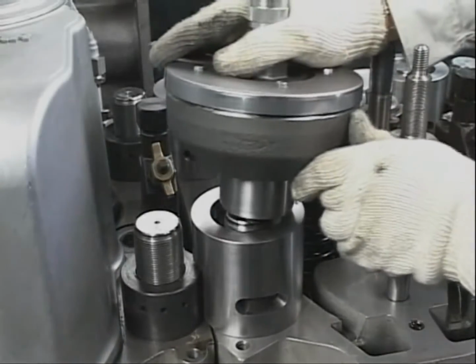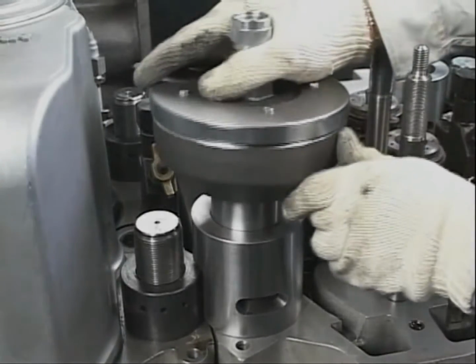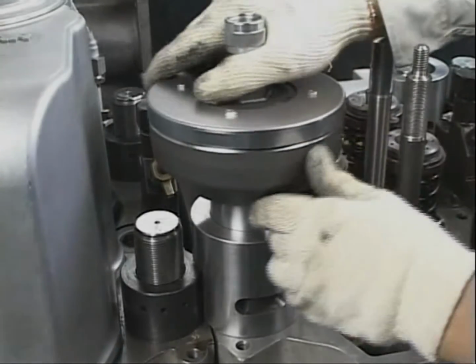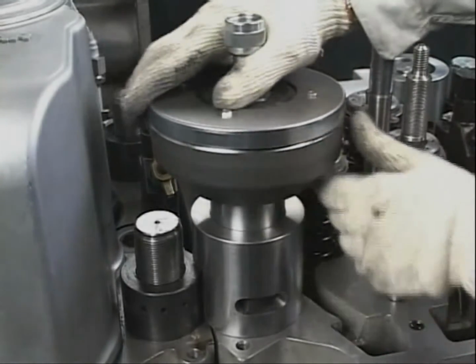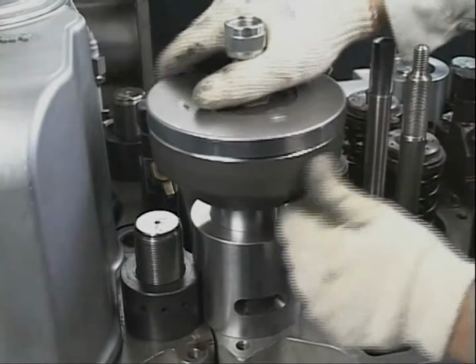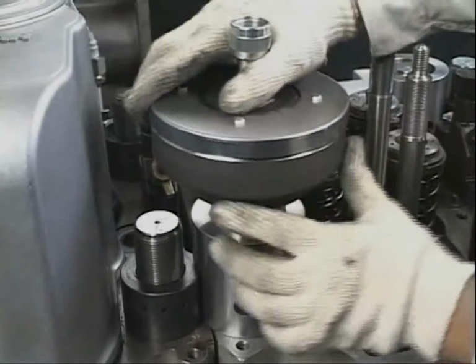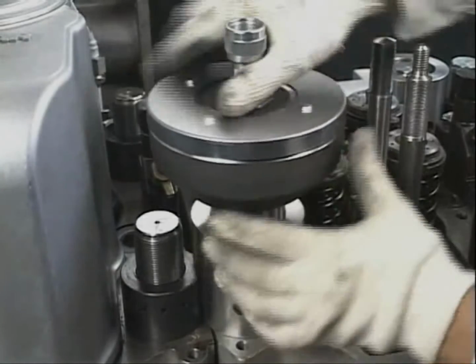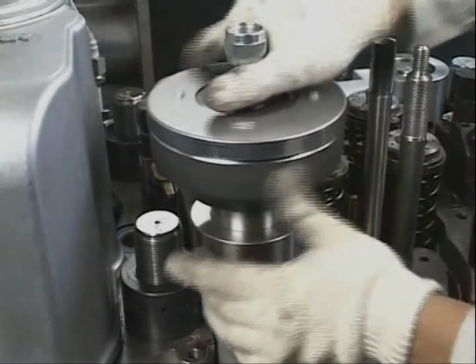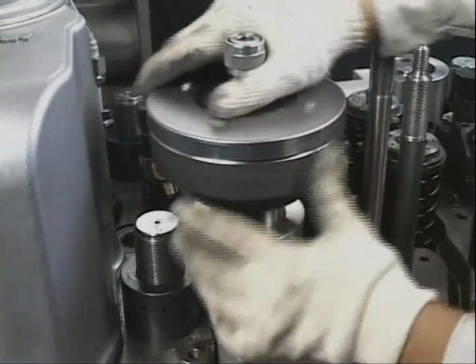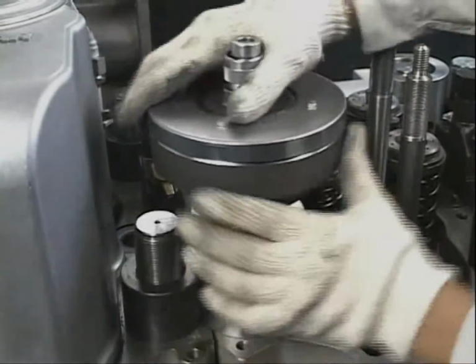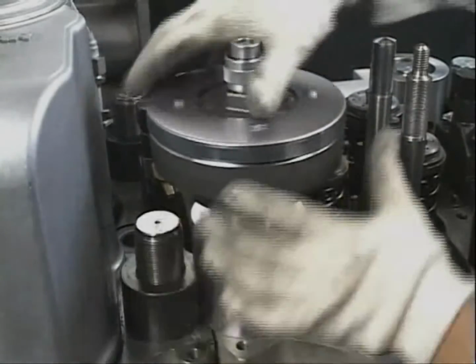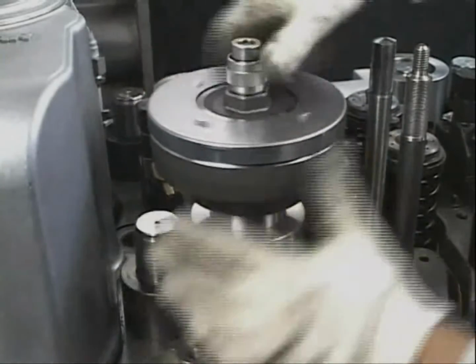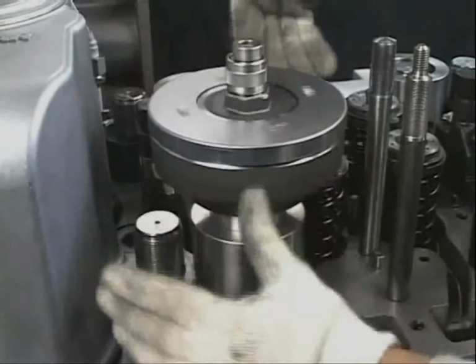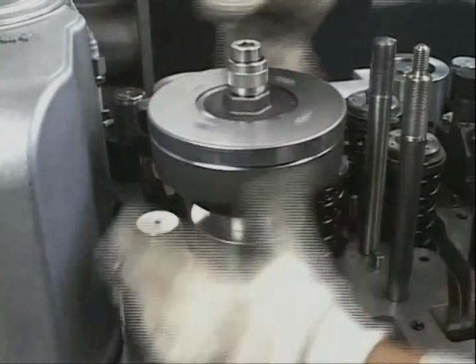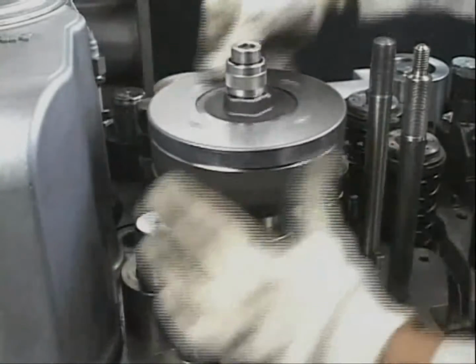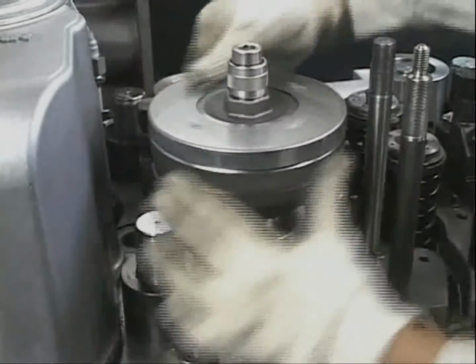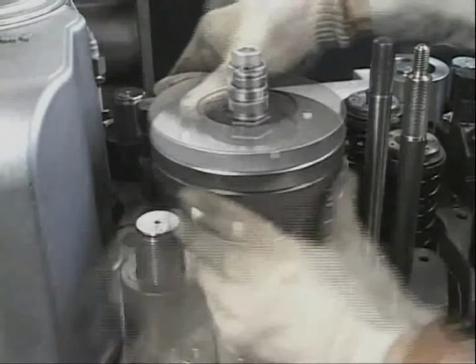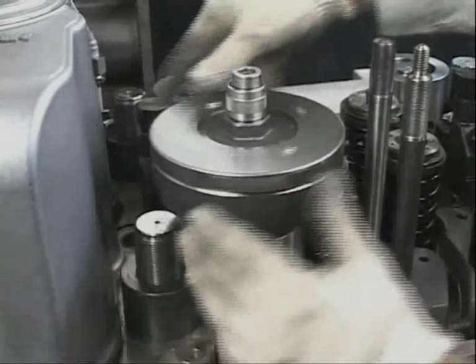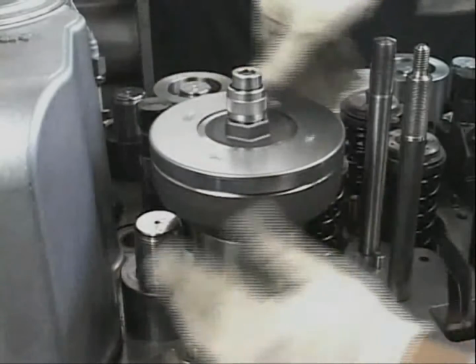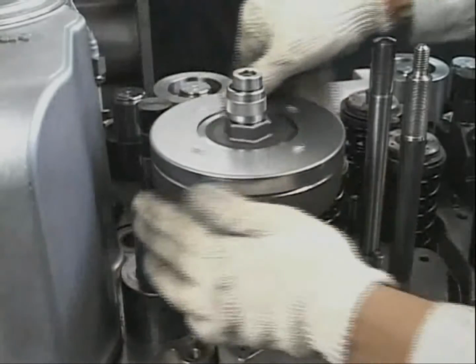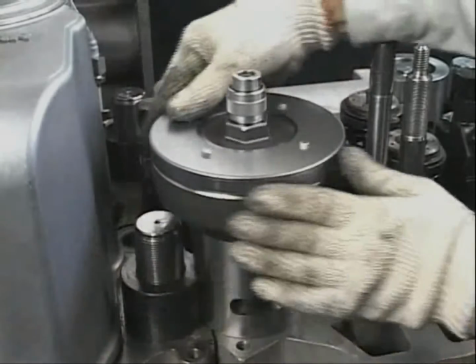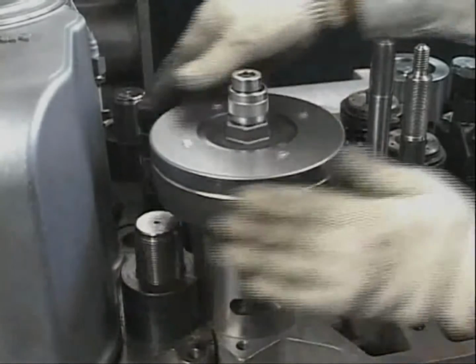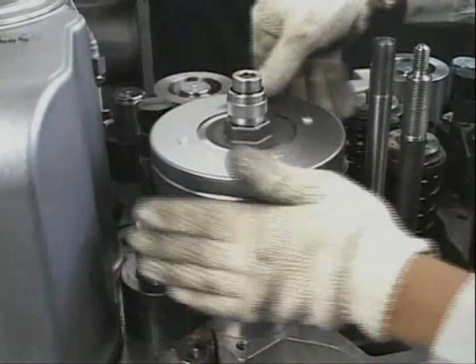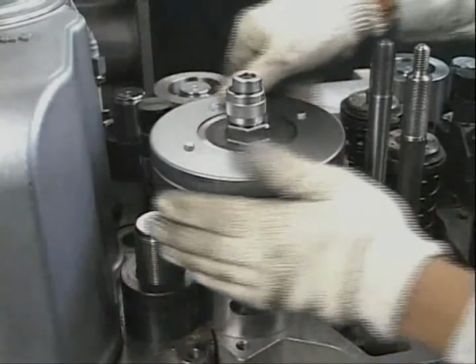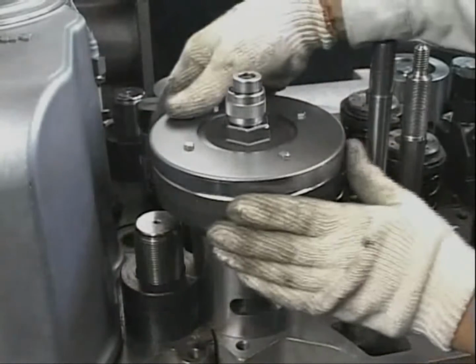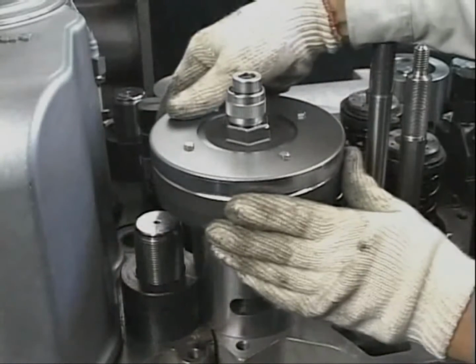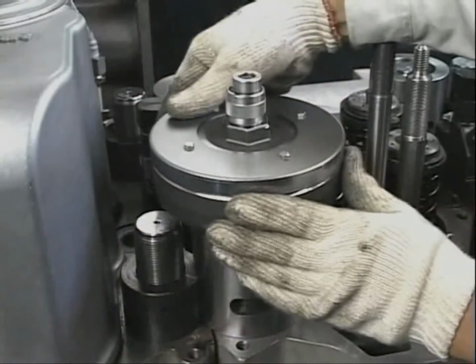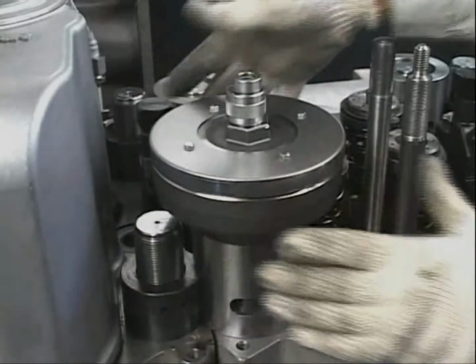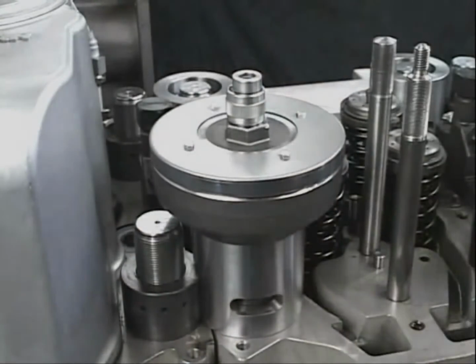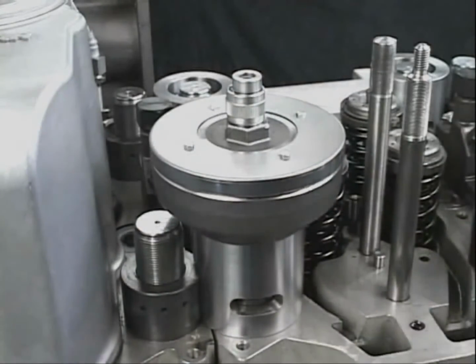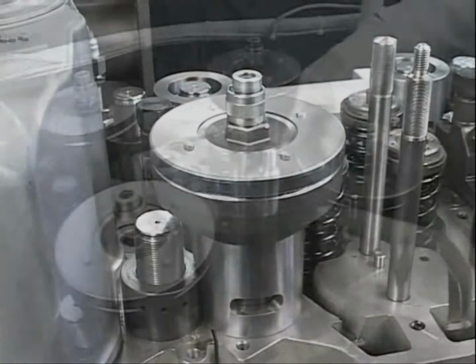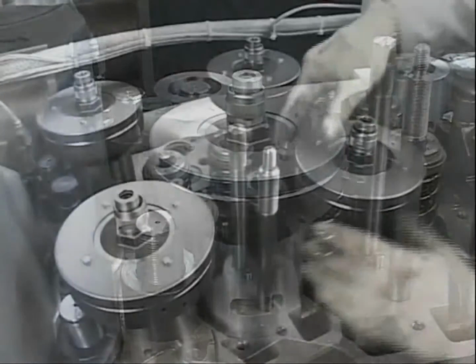Attach the hydraulic jack to the bolts and screw it in until it fits tightly to the spacers of the respective four nuts. By turning the hydraulic jack clockwise, it is tightly fastened to the cylinder head bolt.